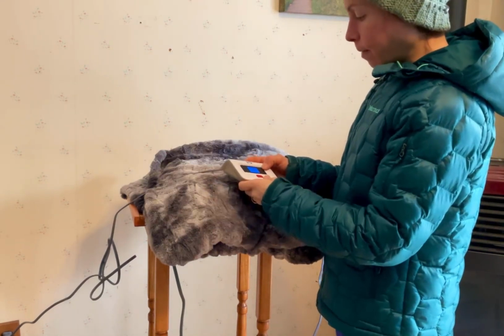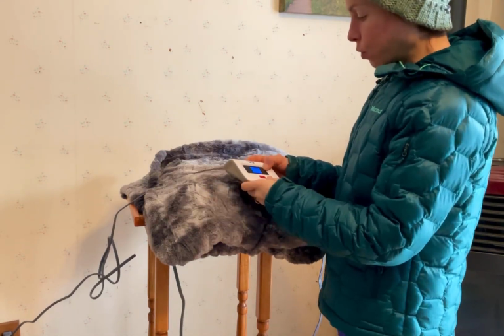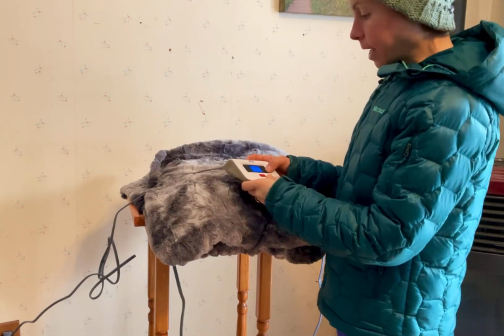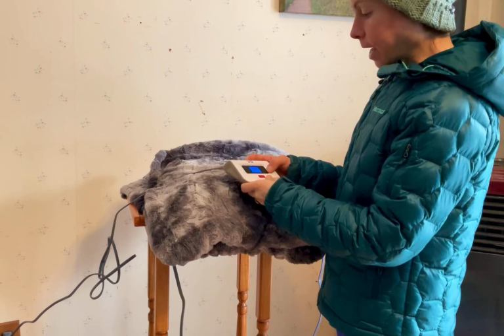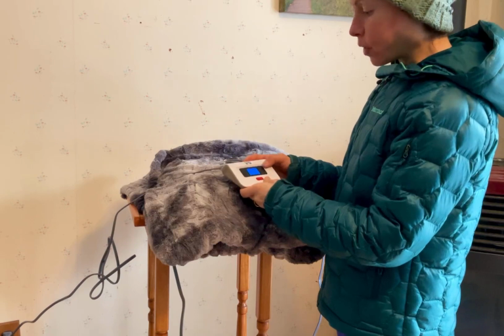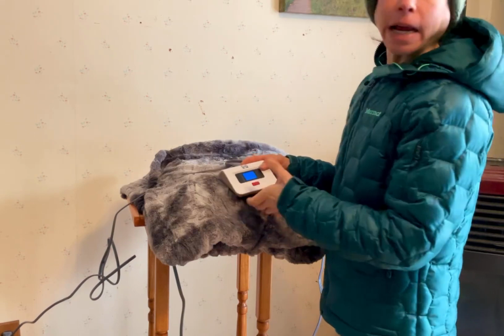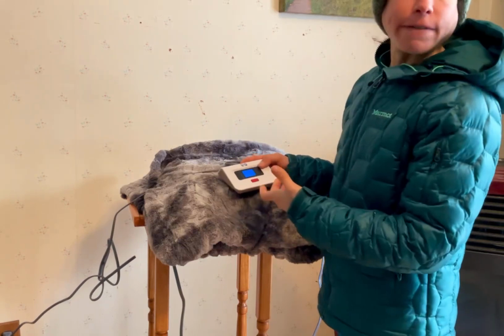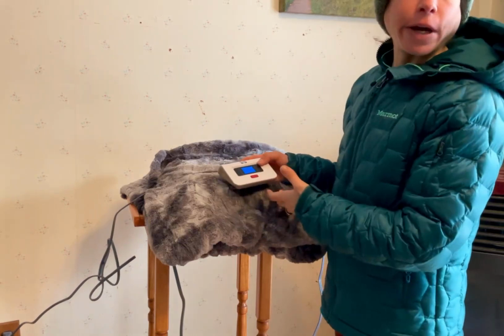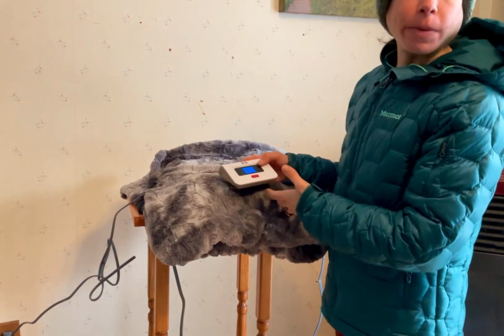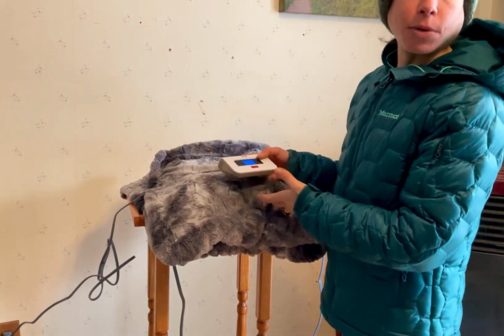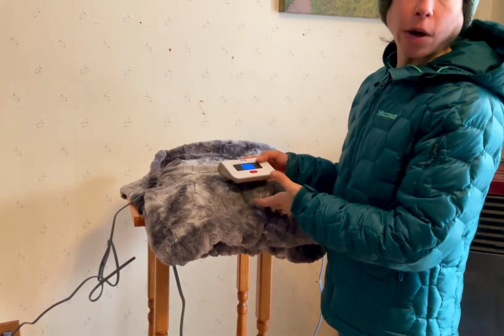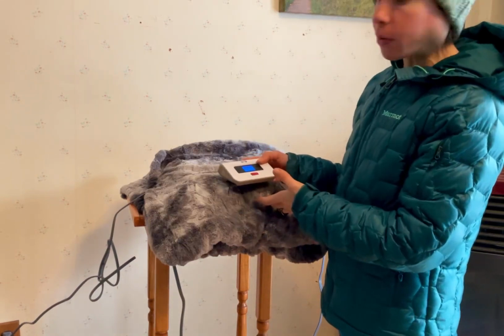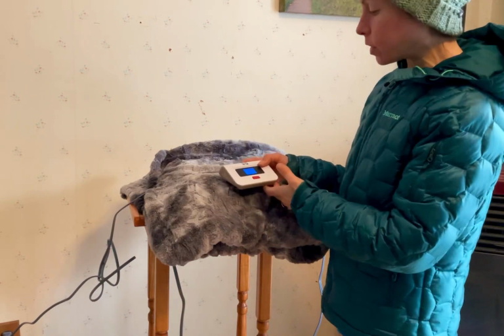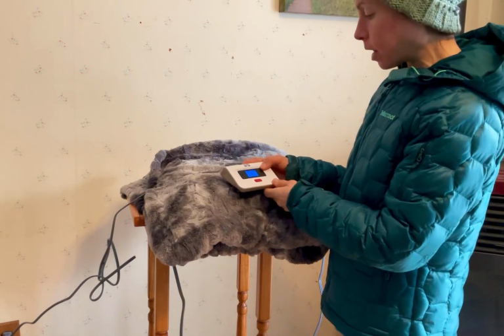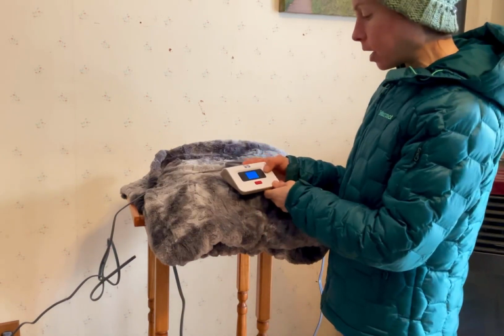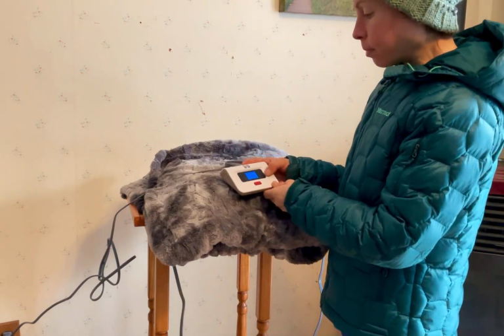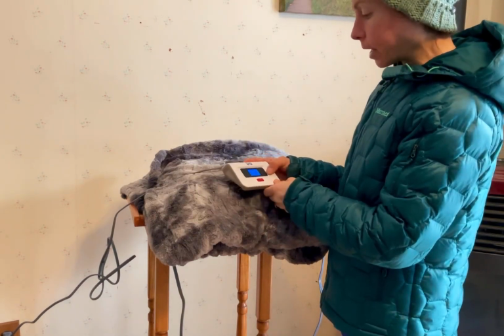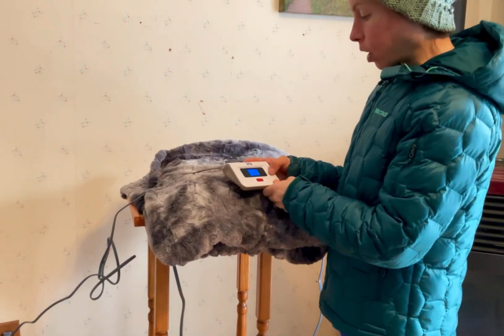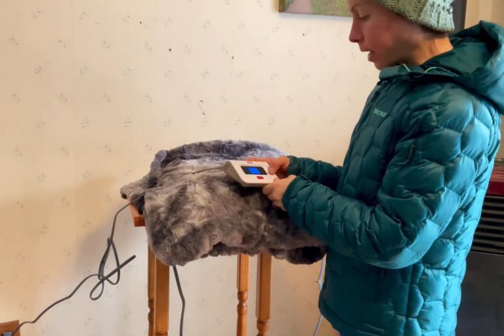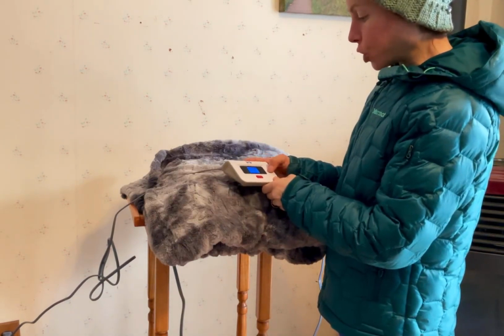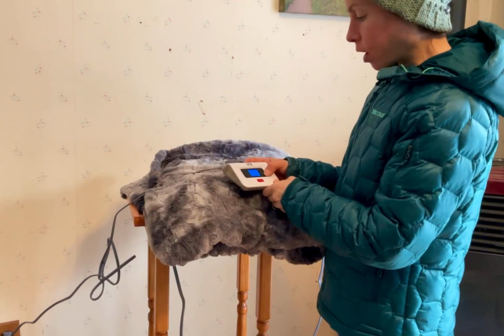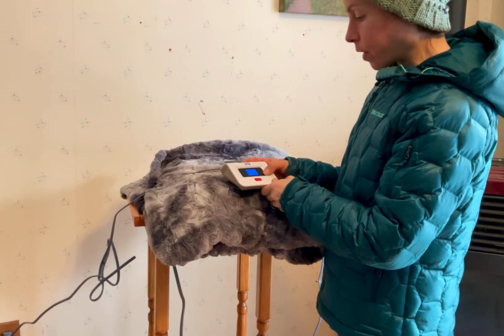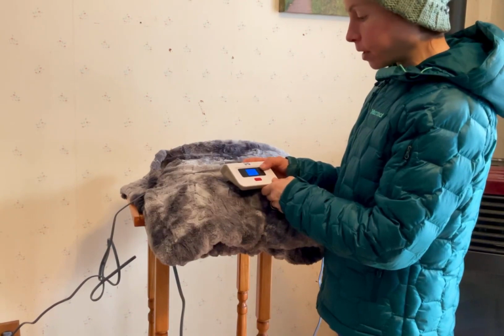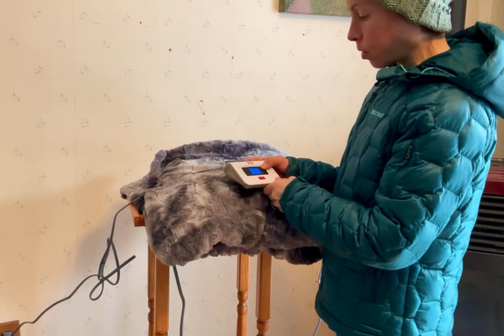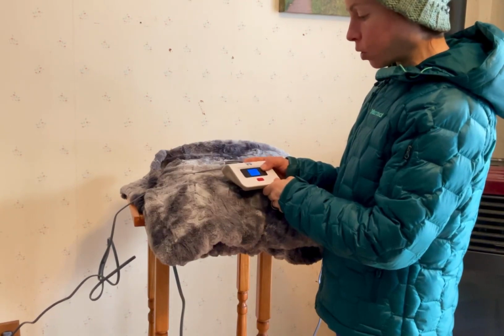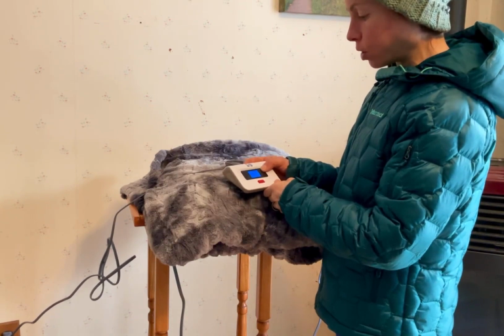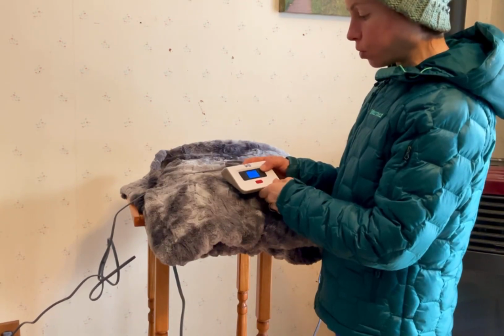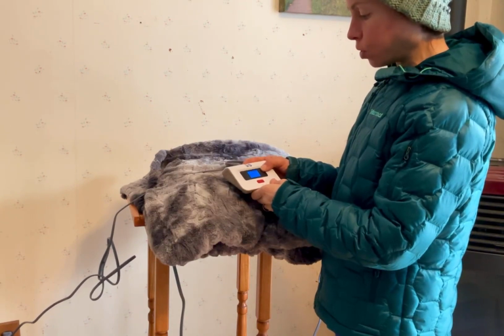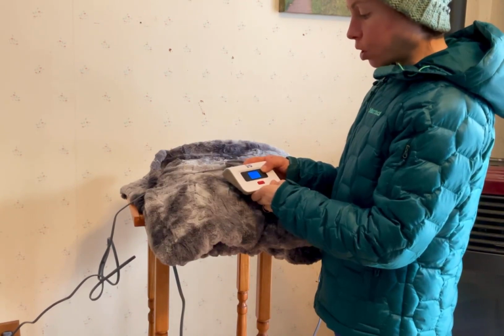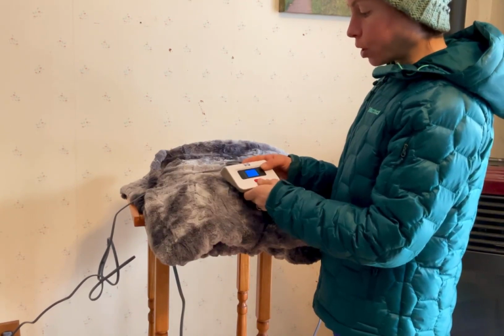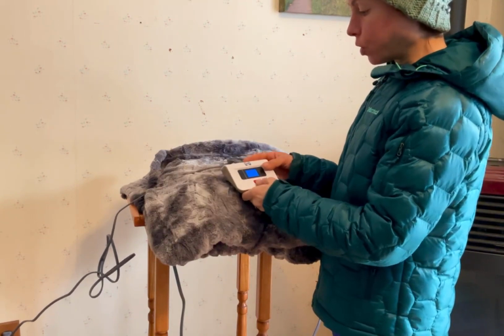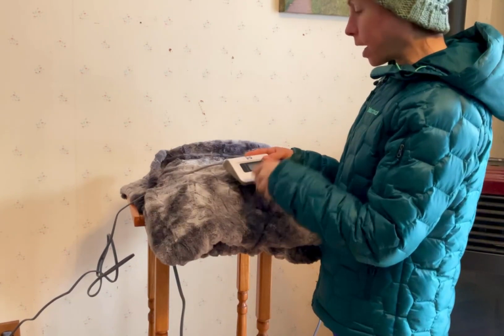You can set a timer in half-hour increments up to 12 hours, and then the blanket will automatically shut off according to your set time.